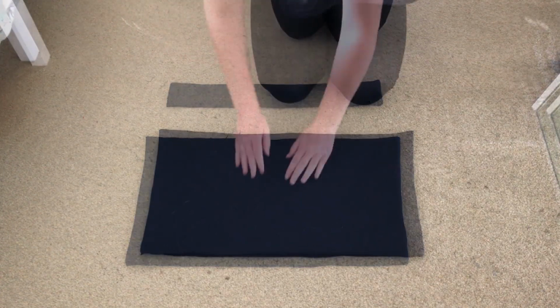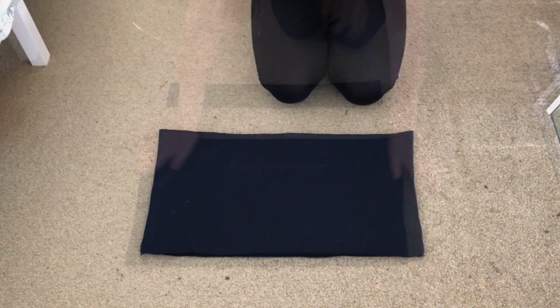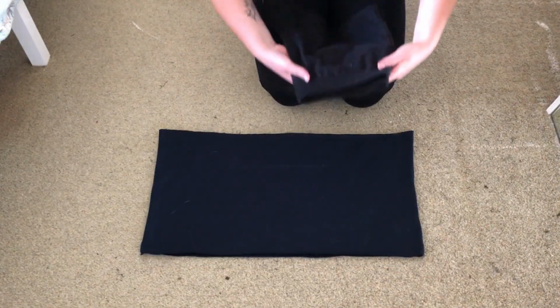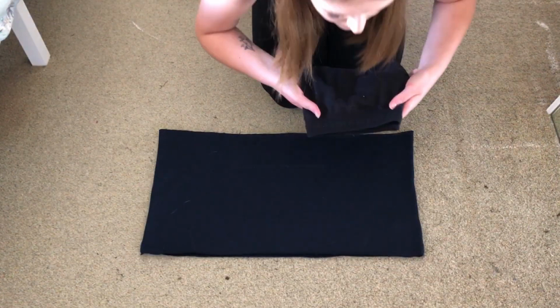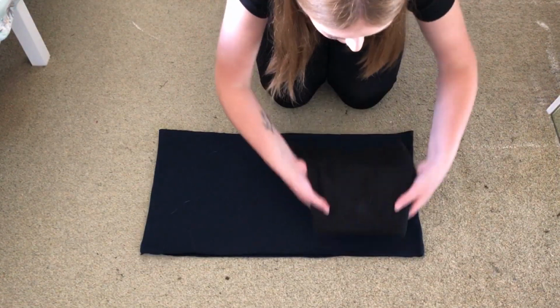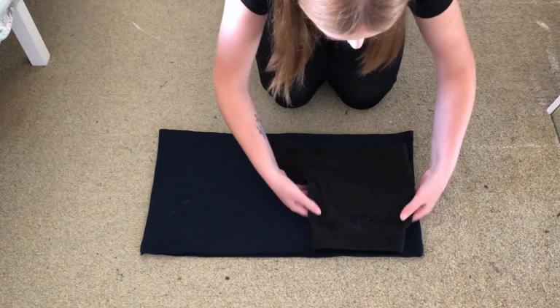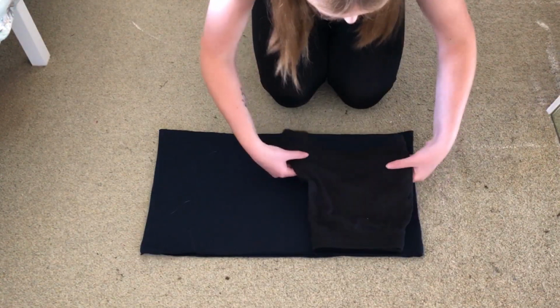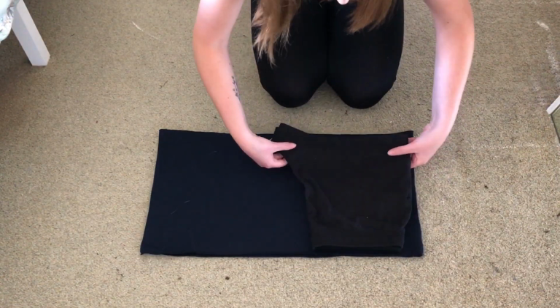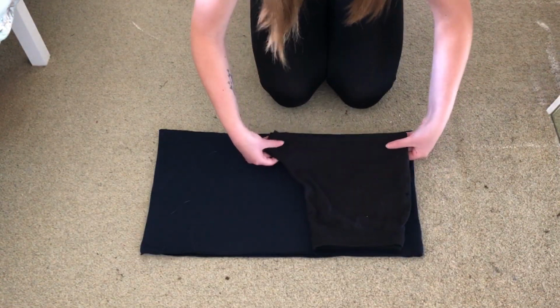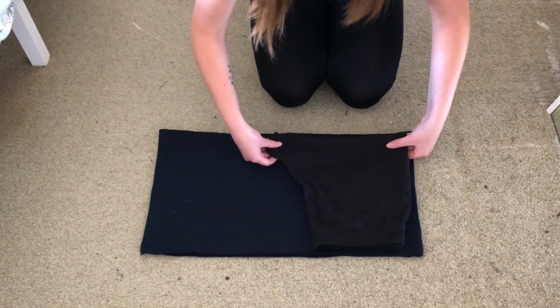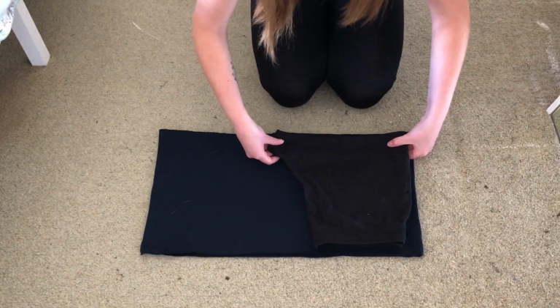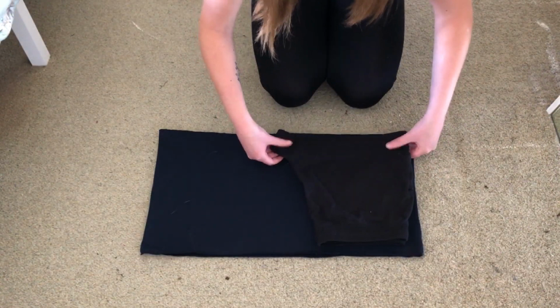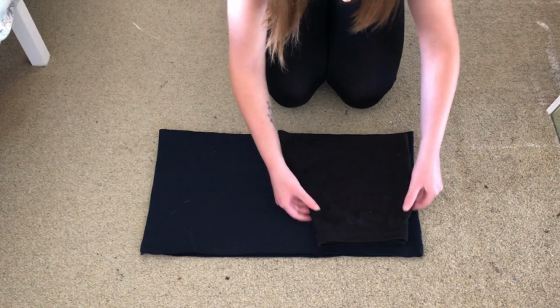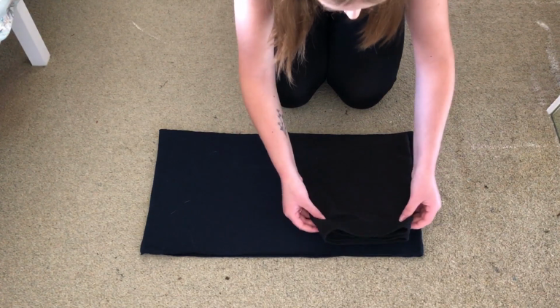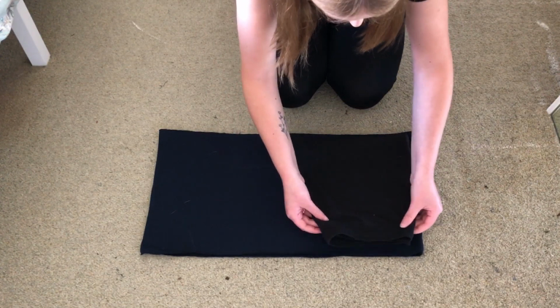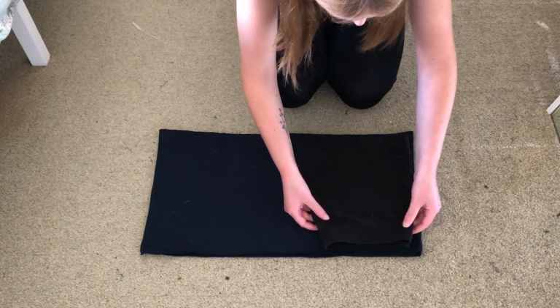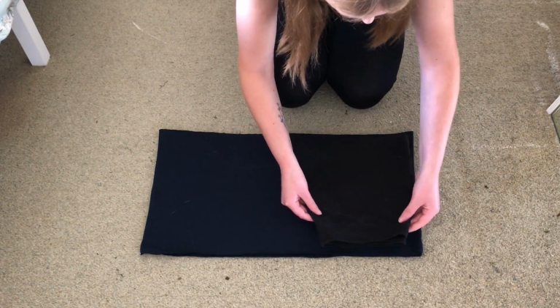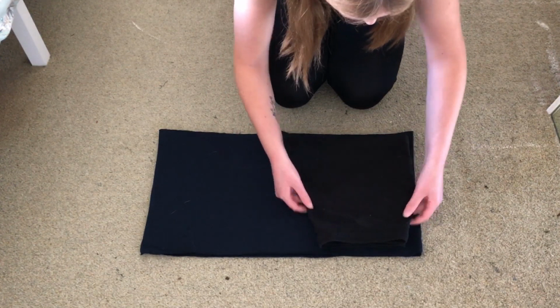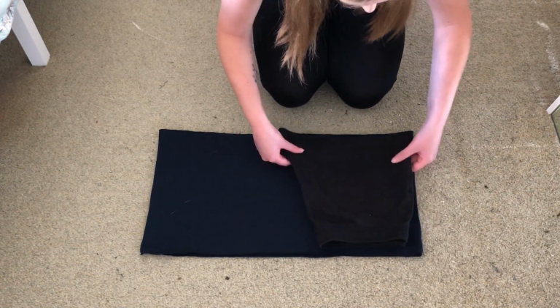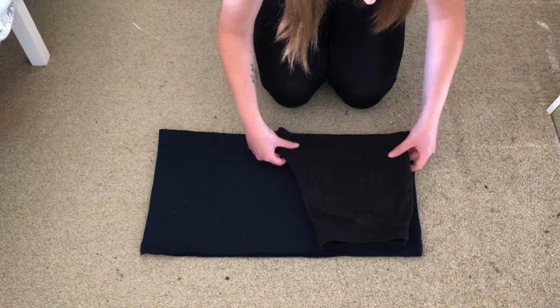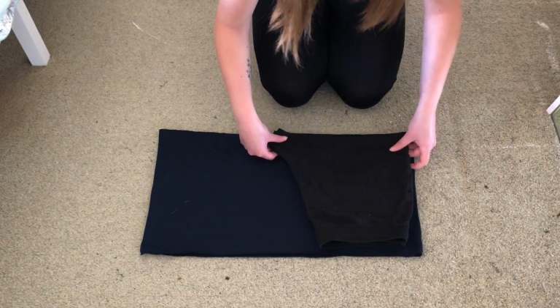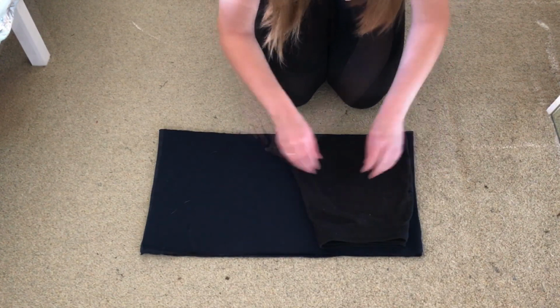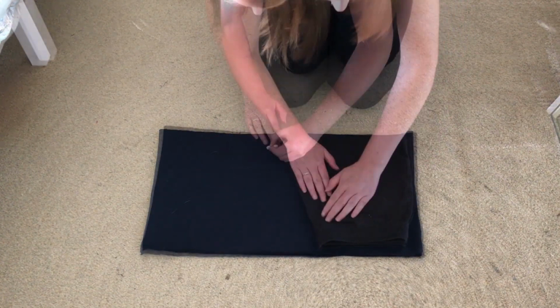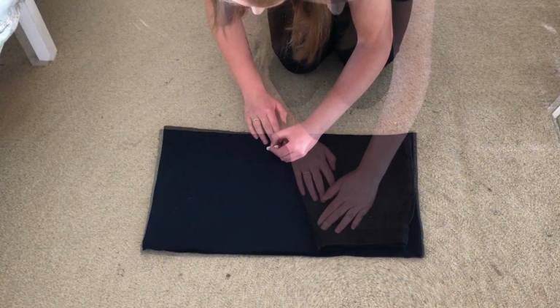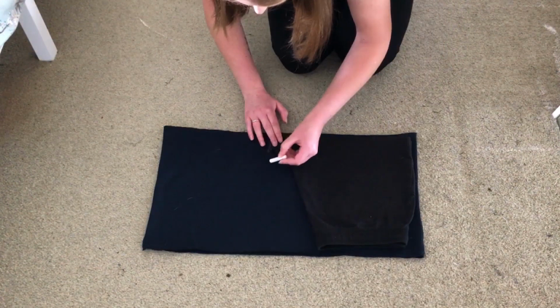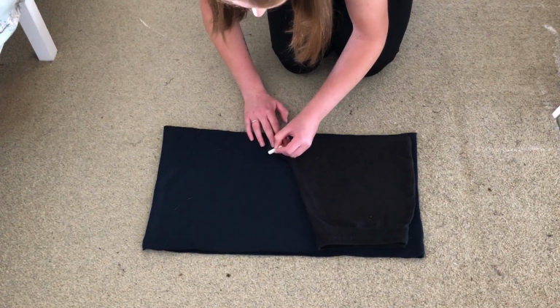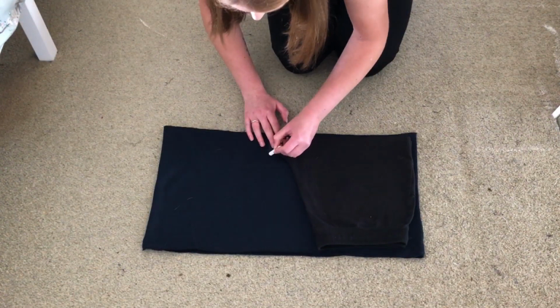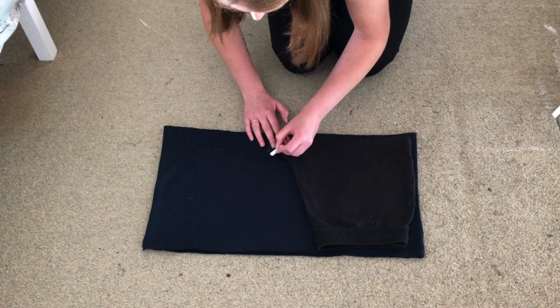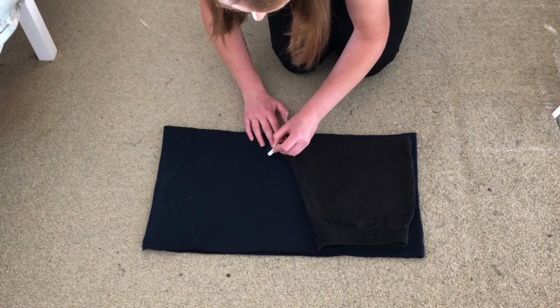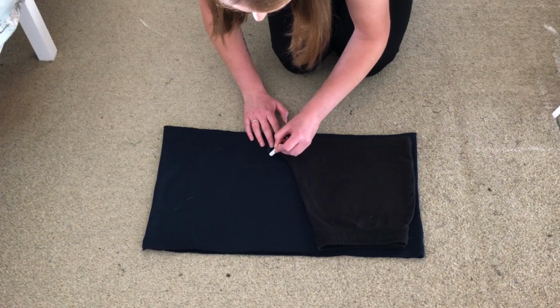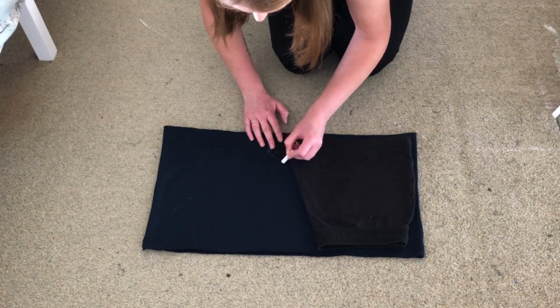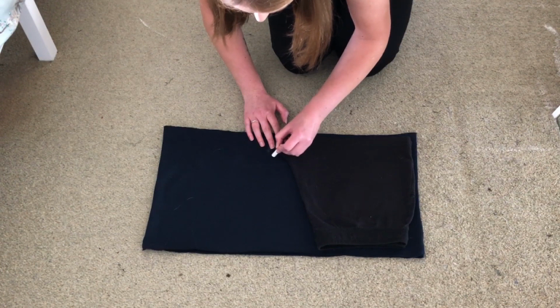I found a pair of shorts I already had and liked the fit of, to use as a pattern for the new shorts. I folded them in half and then placed them on top of the fabric. I then traced the shape and cut this out.